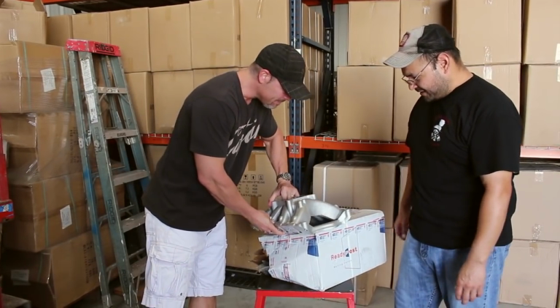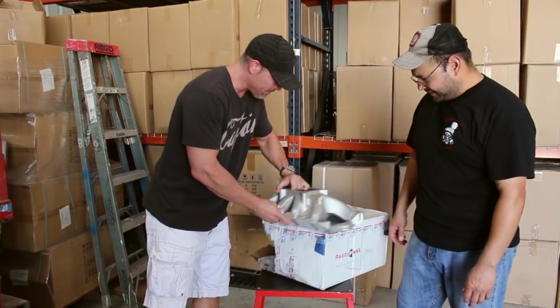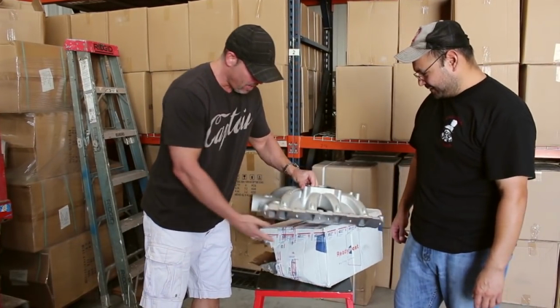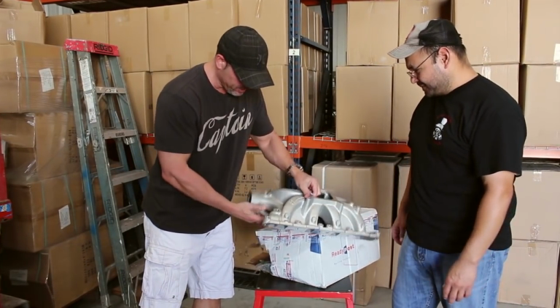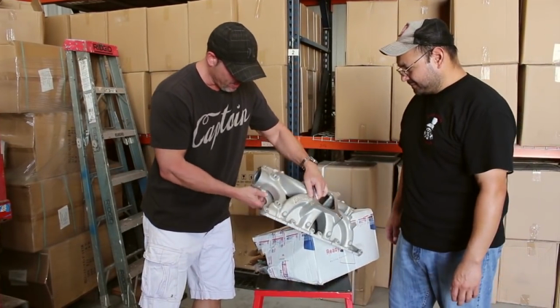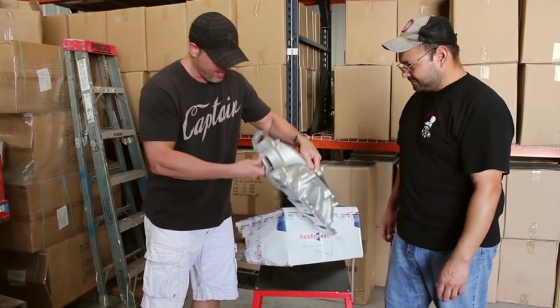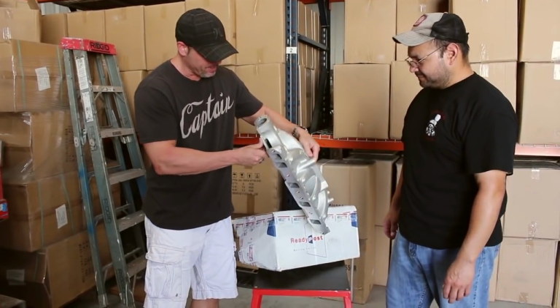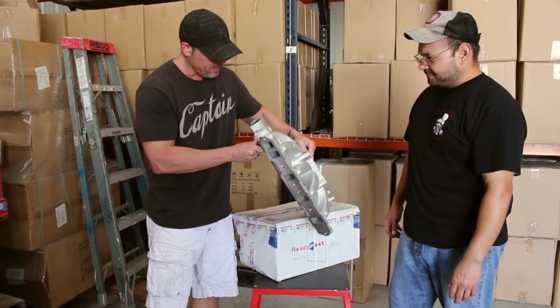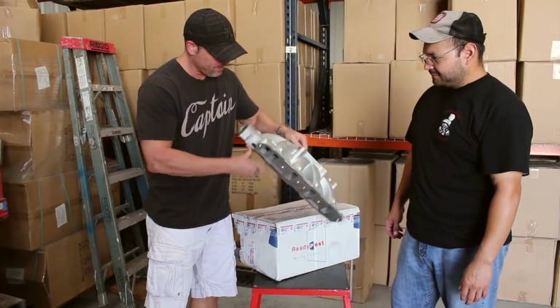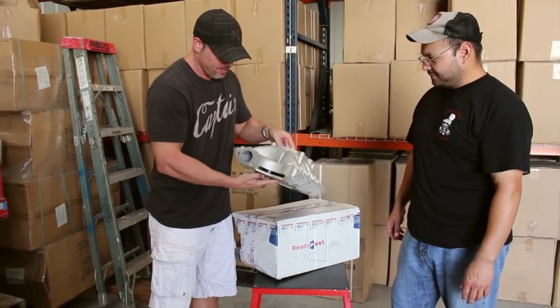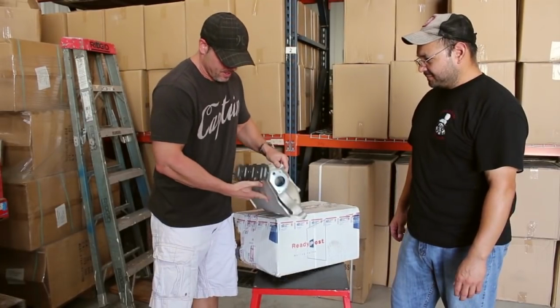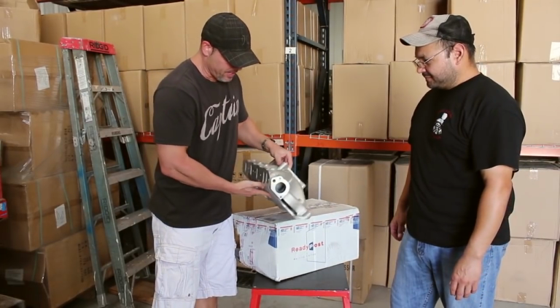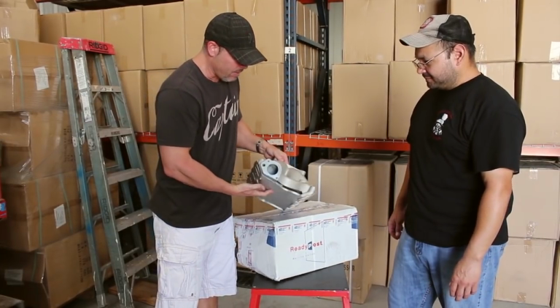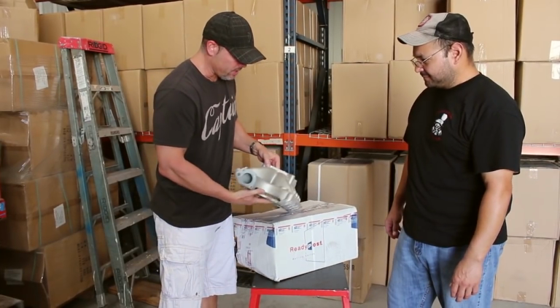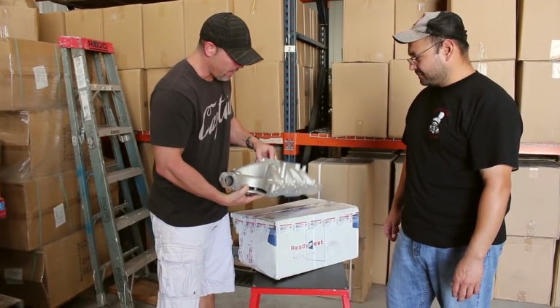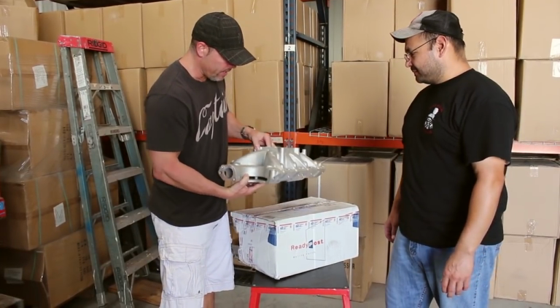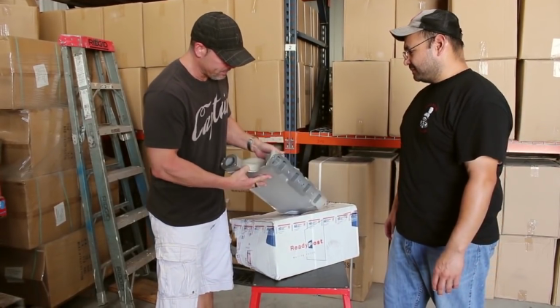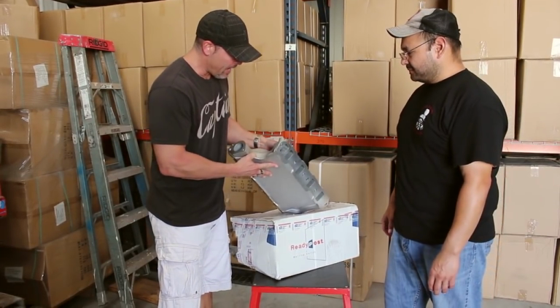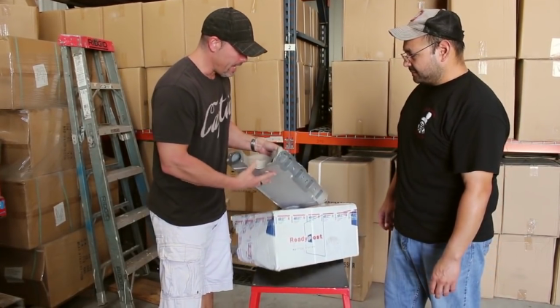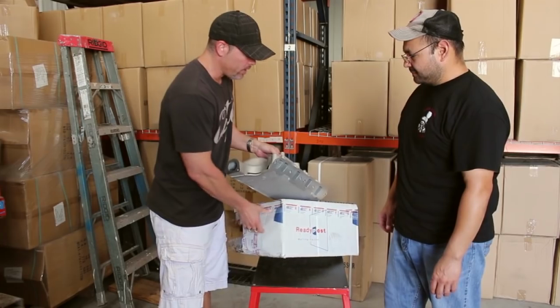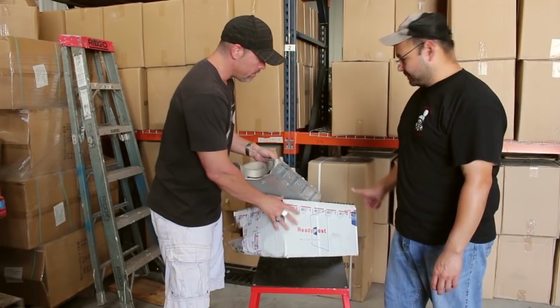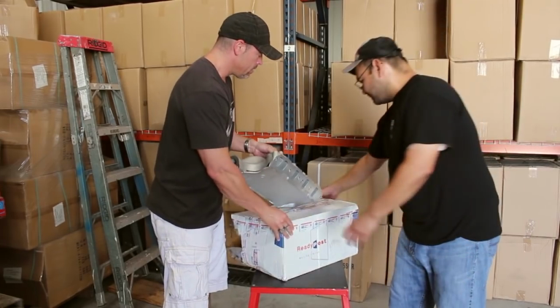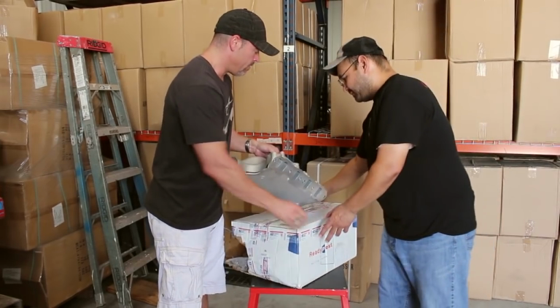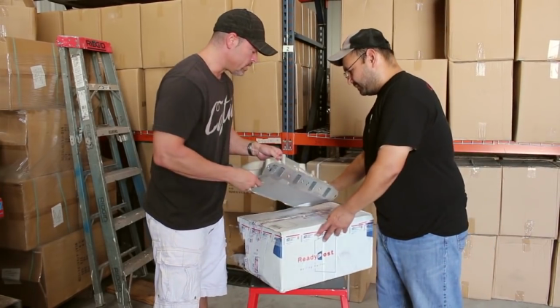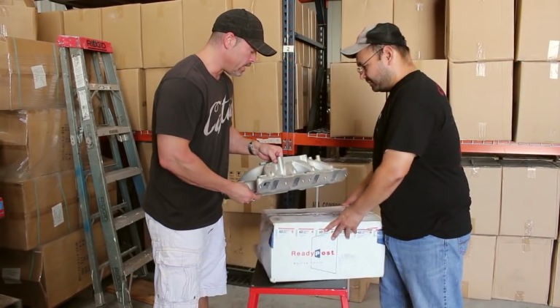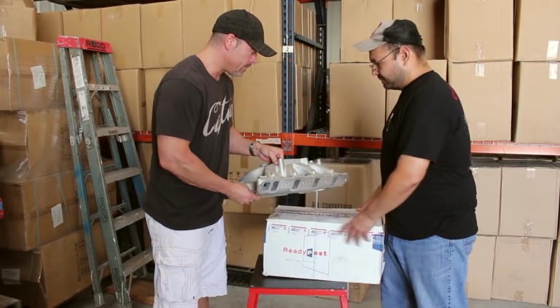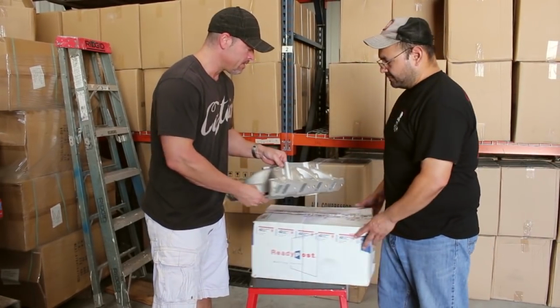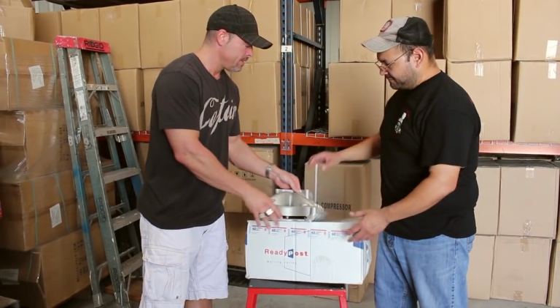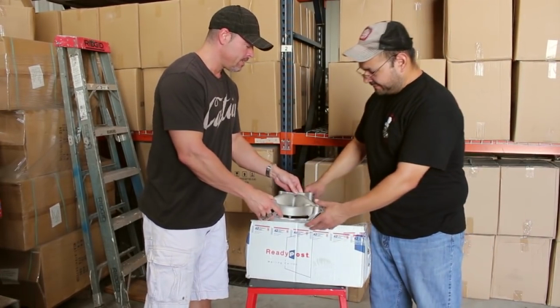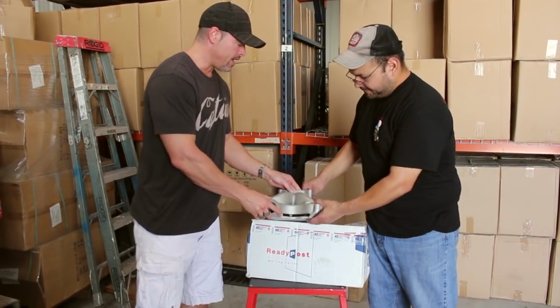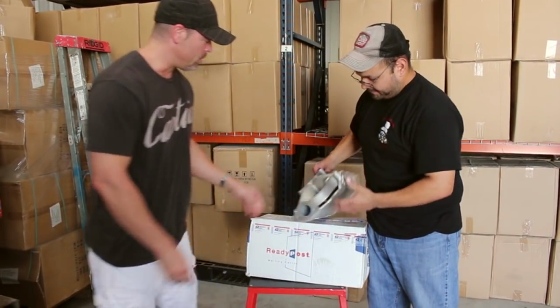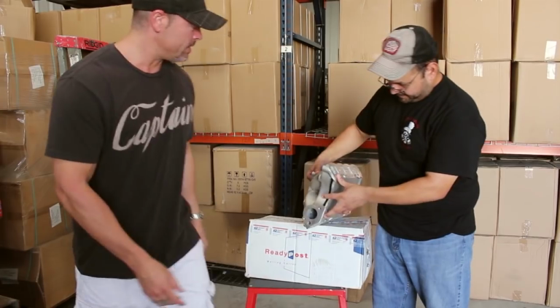No, it doesn't look like it. Alright, I'll let him know how it came, but he's lucky. Yeah, he wants the hydro dip and then a 90 degree fogger installed in it. Alright, we'll take care of it. Sounds good.